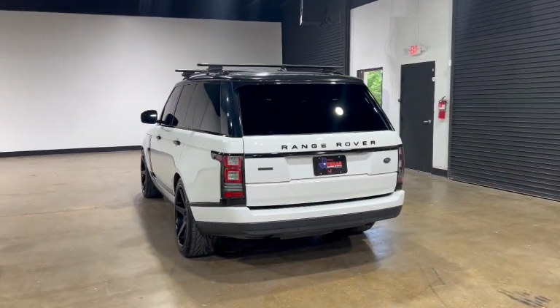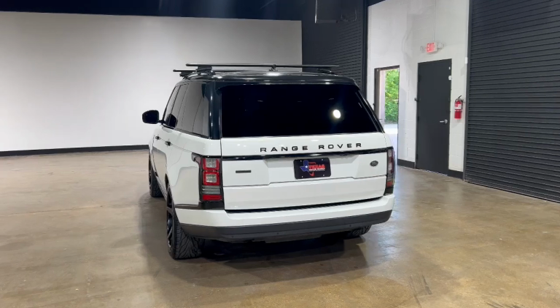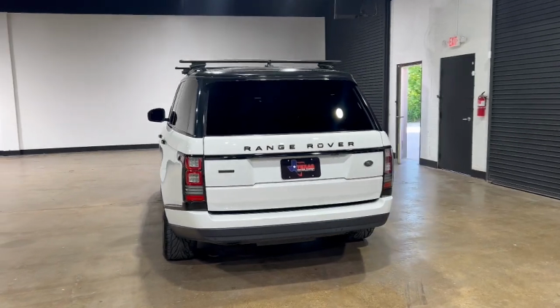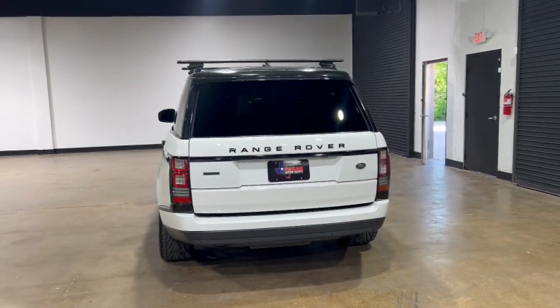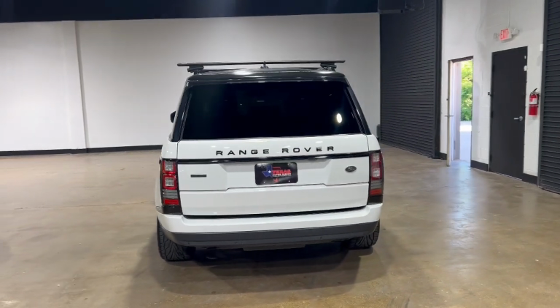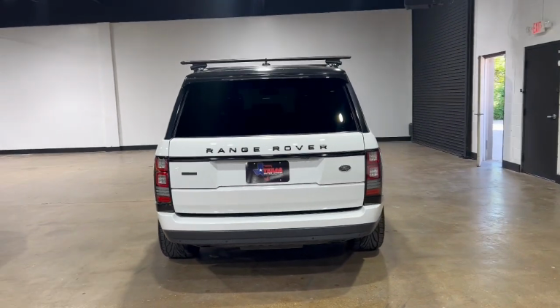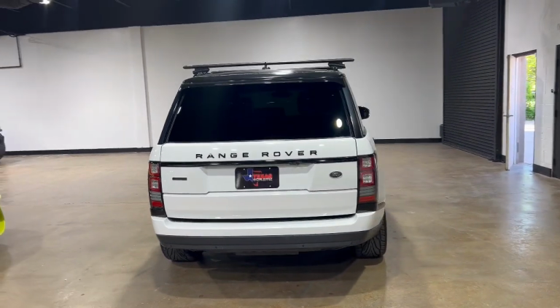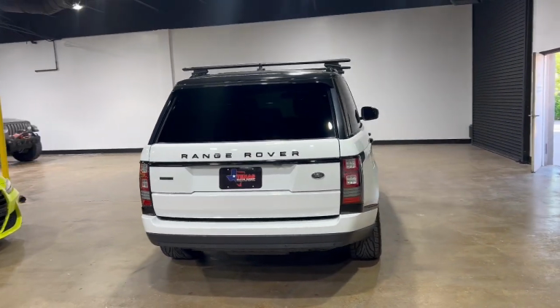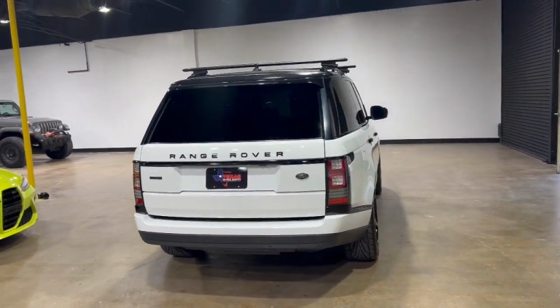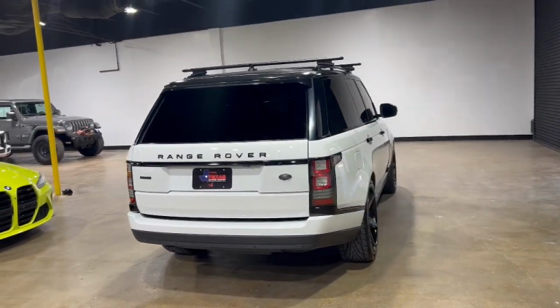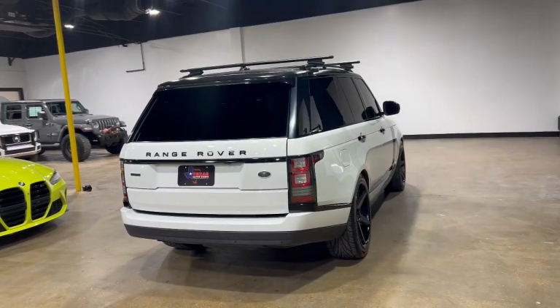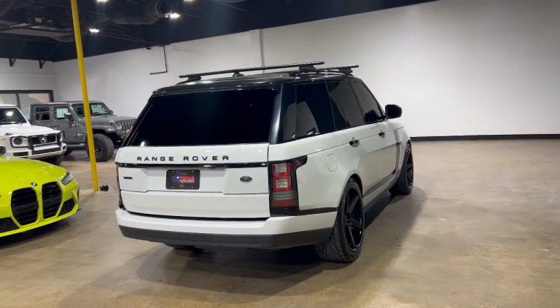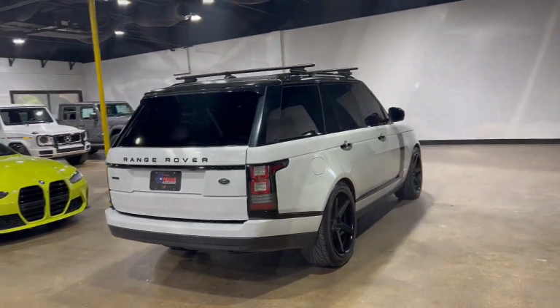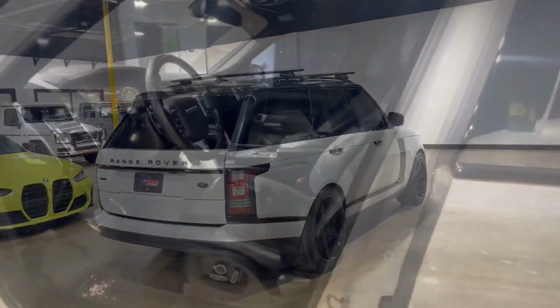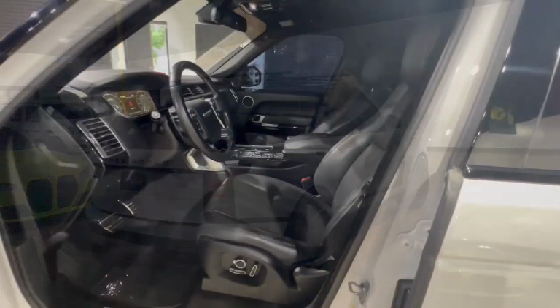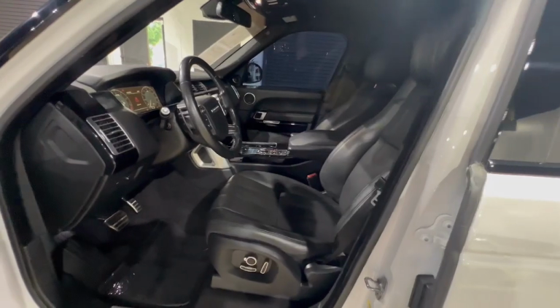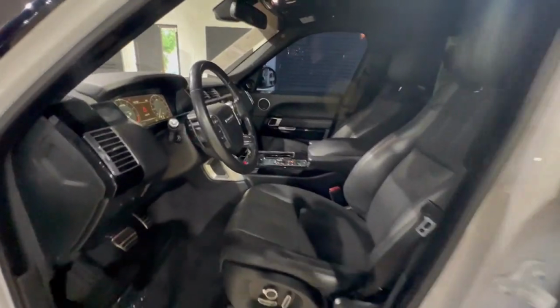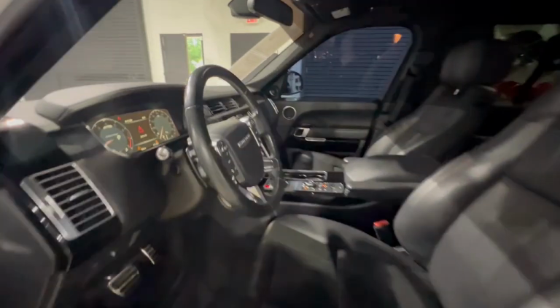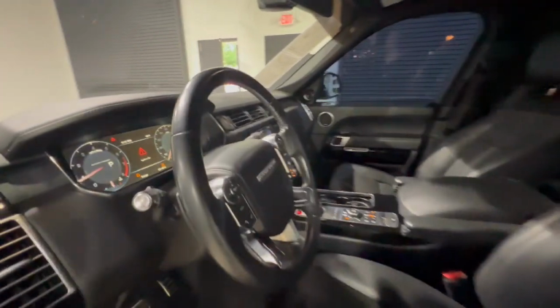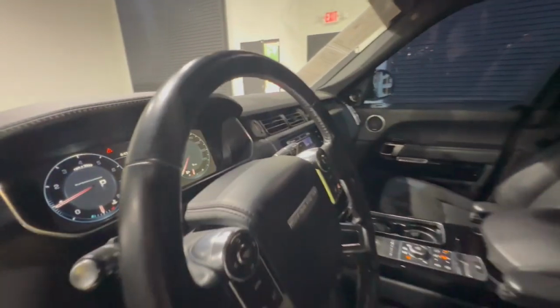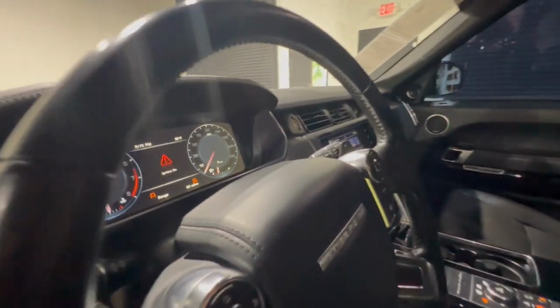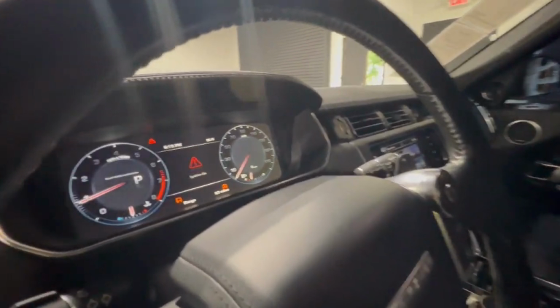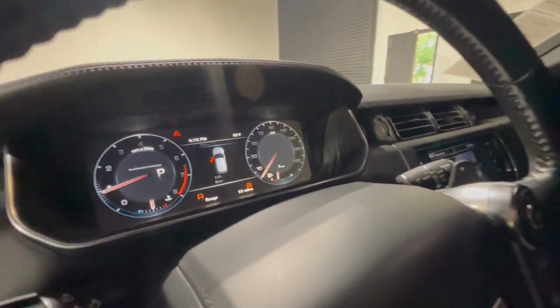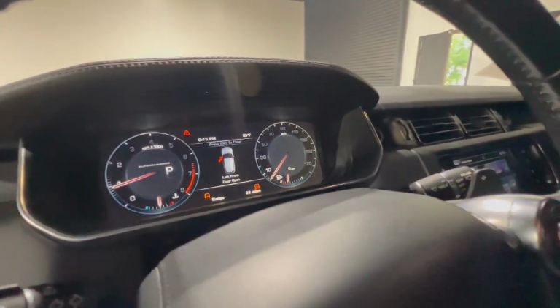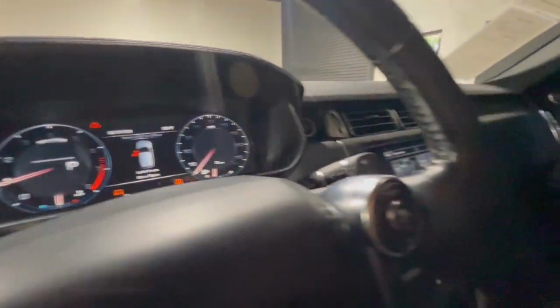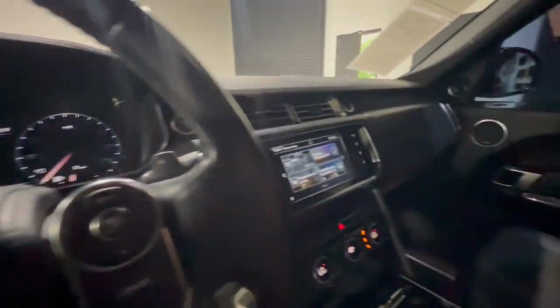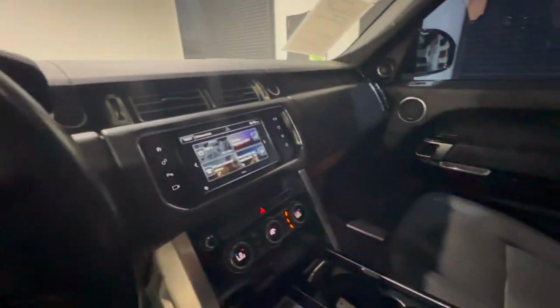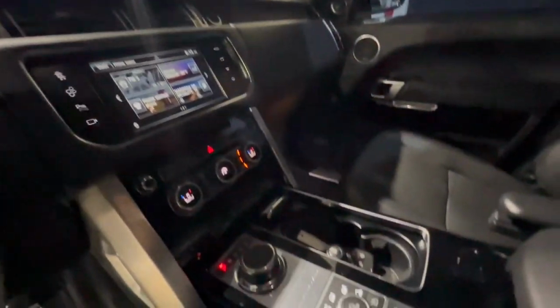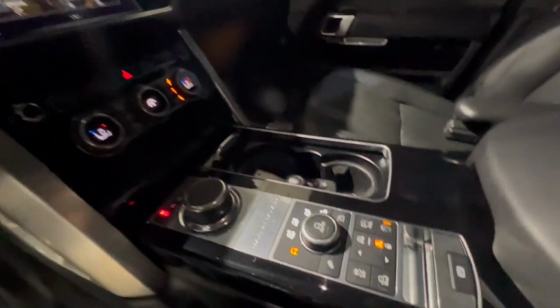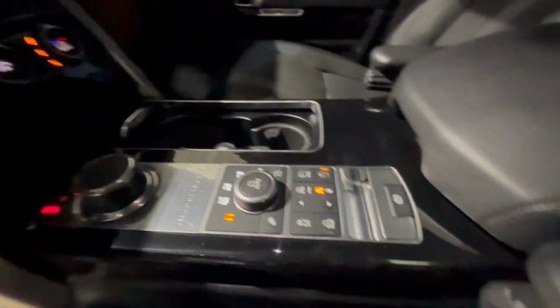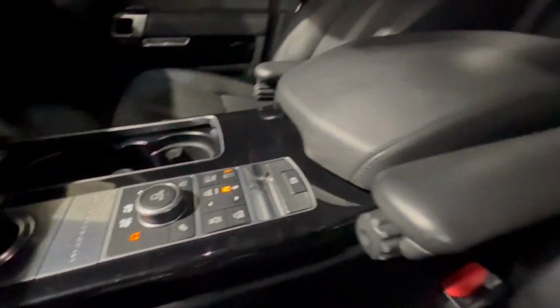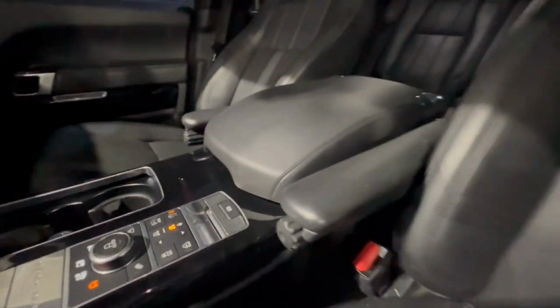This distinctive Range Rover delivers legendary off-road capability and stunning luxury. Elegant, powerful, richly appointed, and exquisitely modern in every way, it takes you to the pinnacle in royal style.